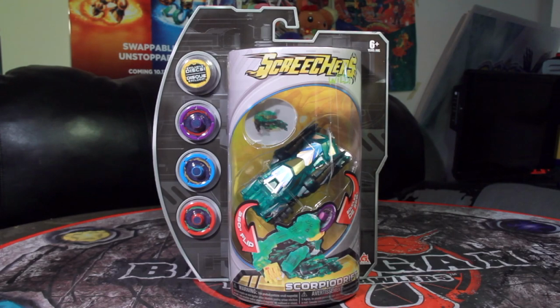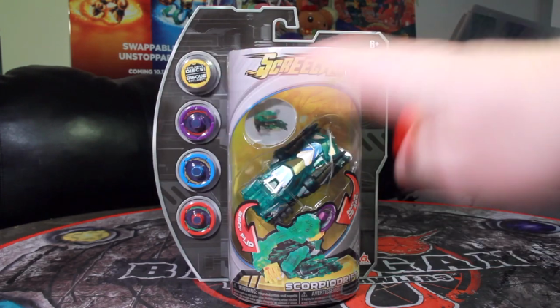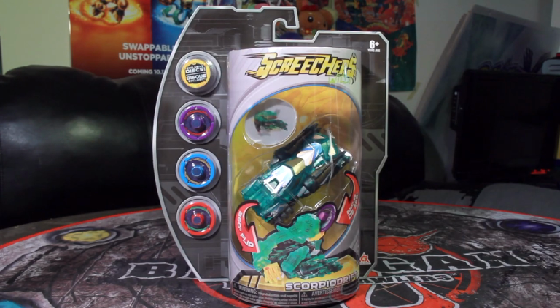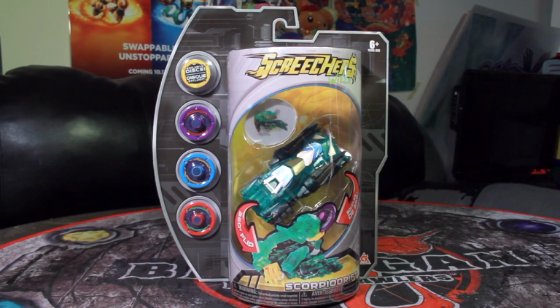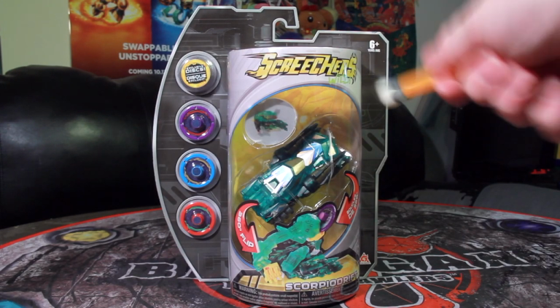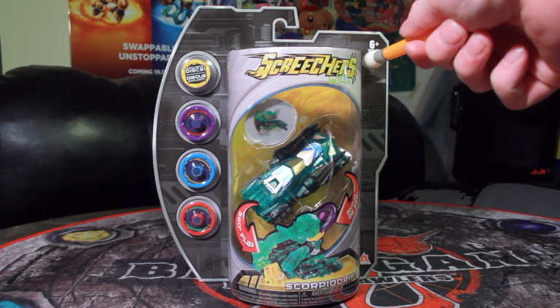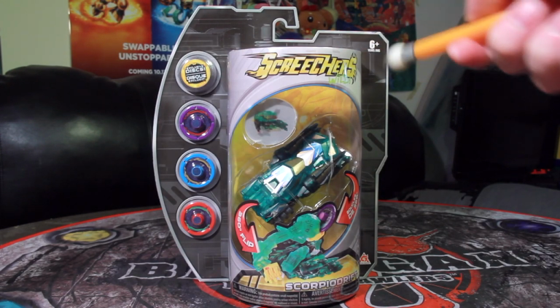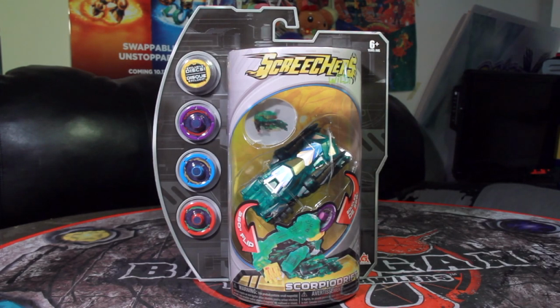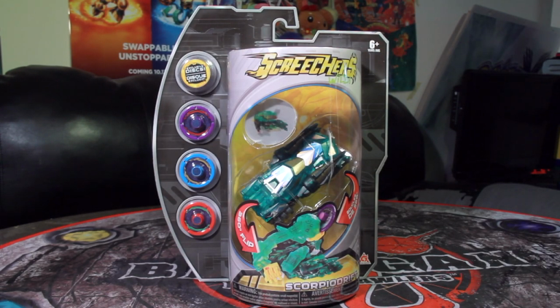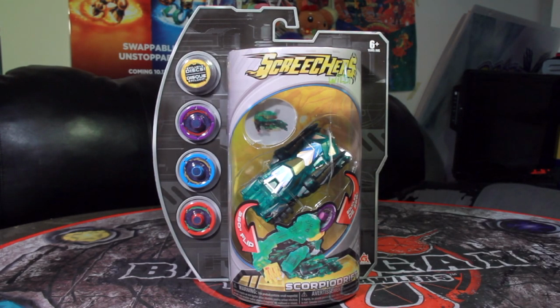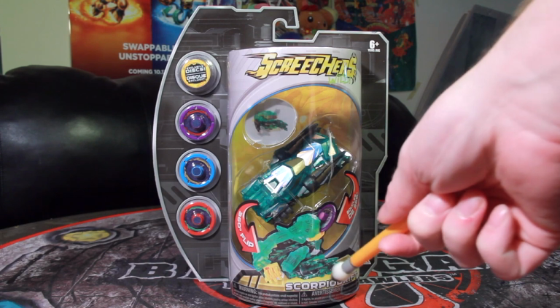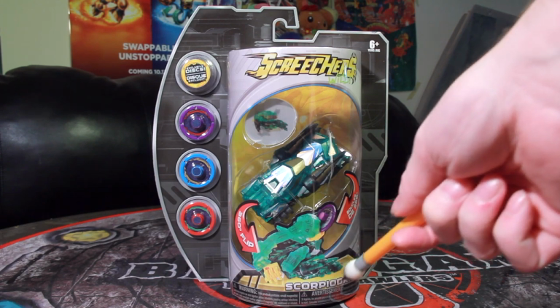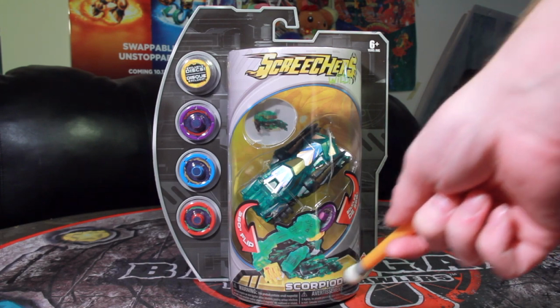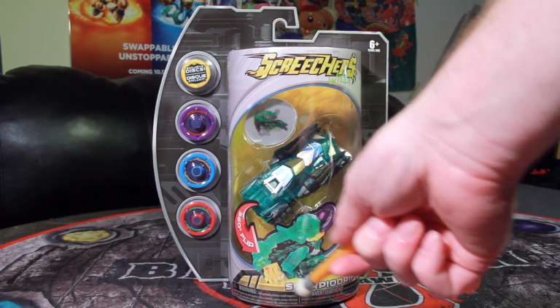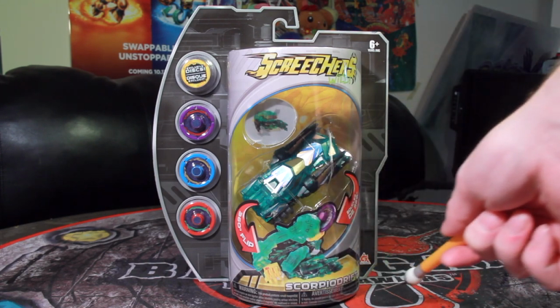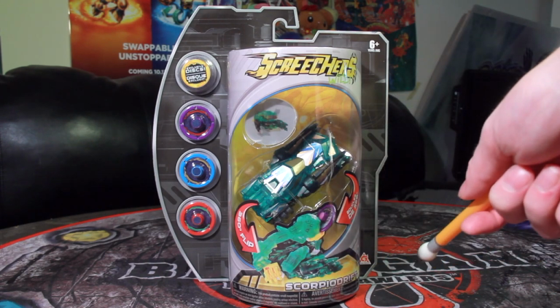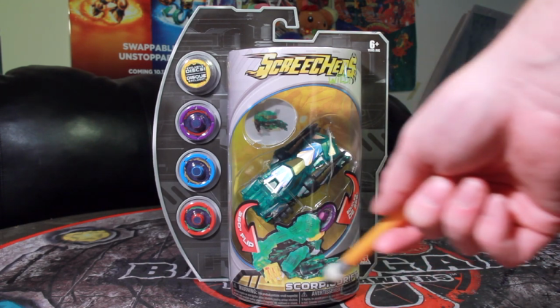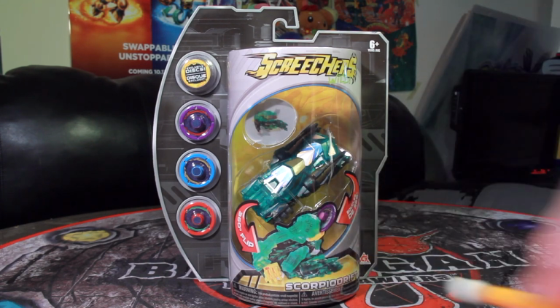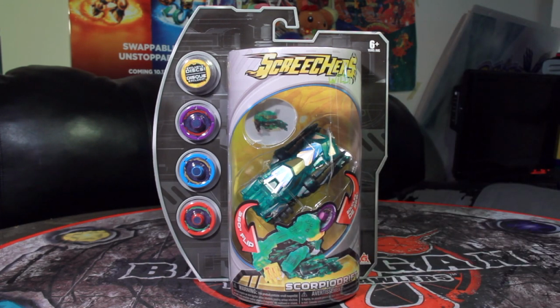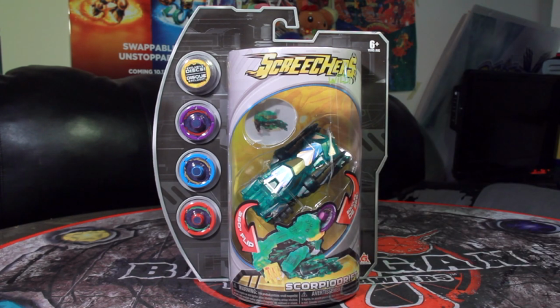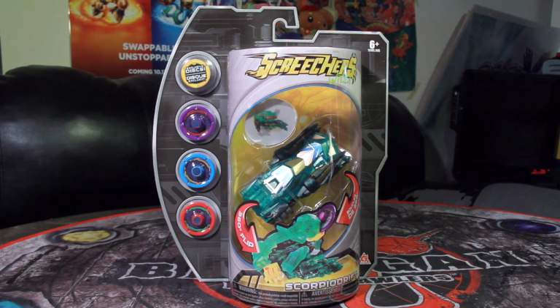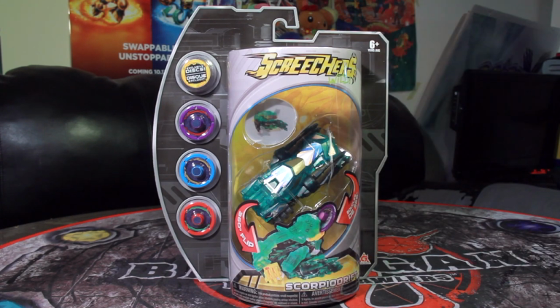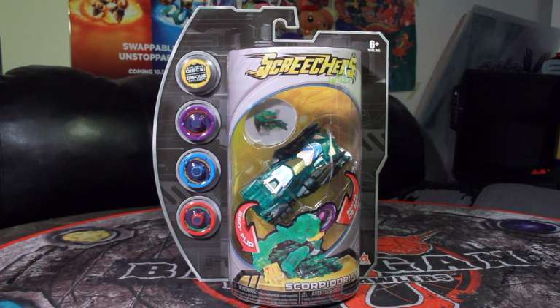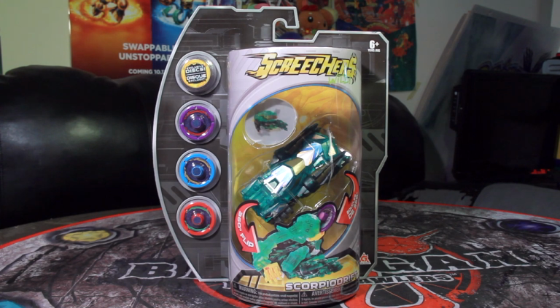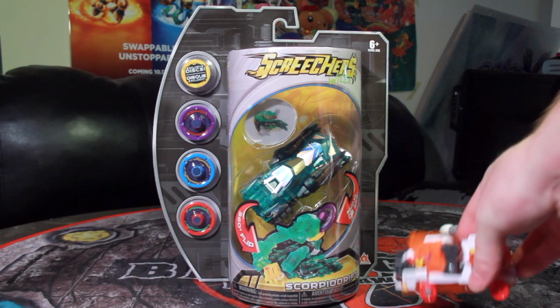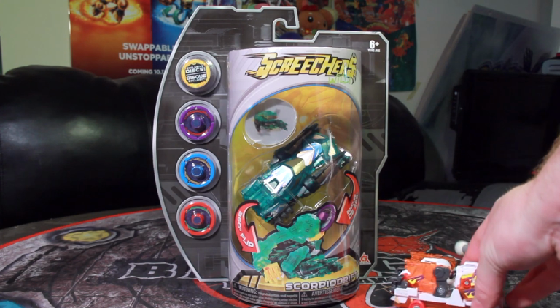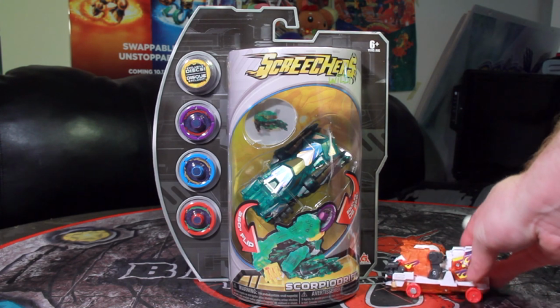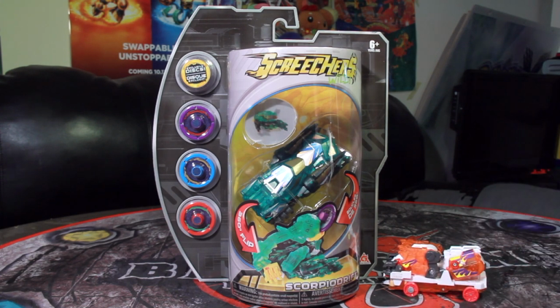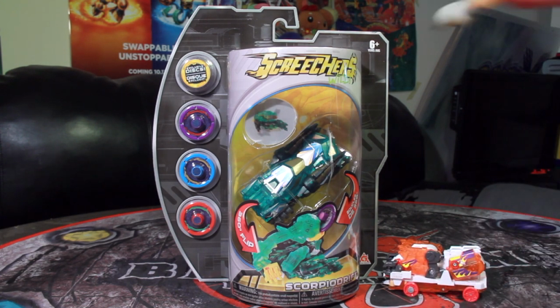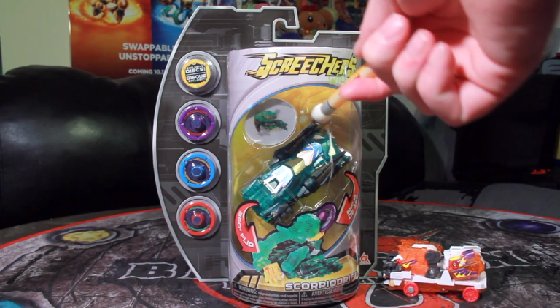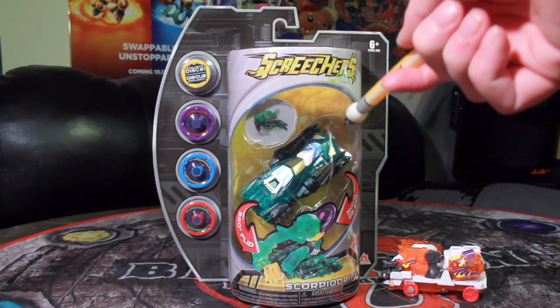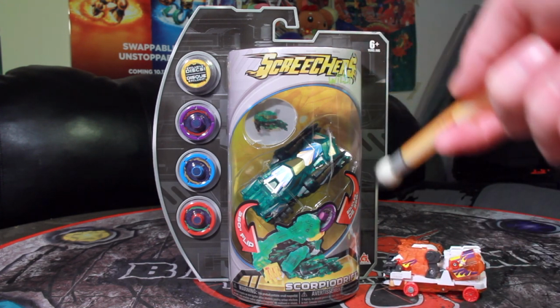Hey everybody, this is Kodak here and we're back with some more Screechers Wild. This time we're taking a look at another Toys R Us exclusive, Scorpio Drift — Fast and the Furious Scorpio Drift. Scorpio Drift, like Stormhorn before it, is one of the former Toys R Us exclusives.